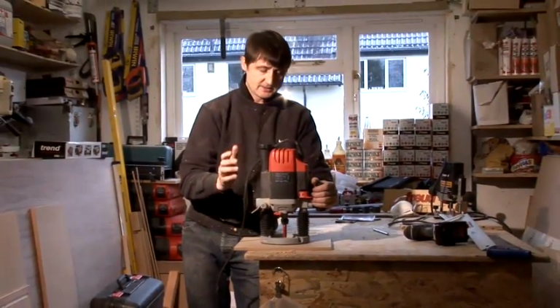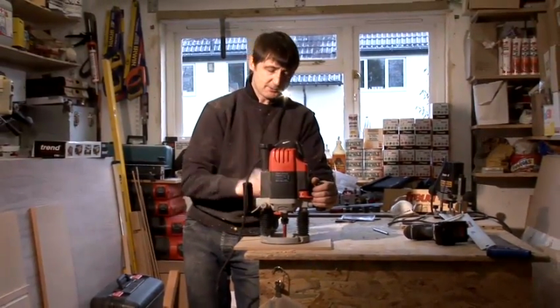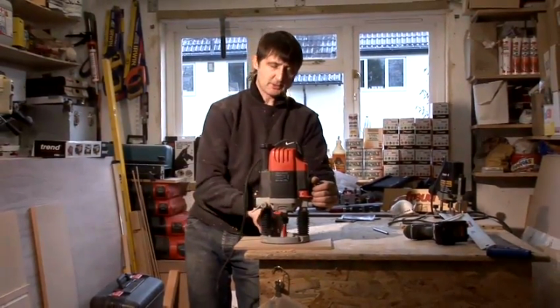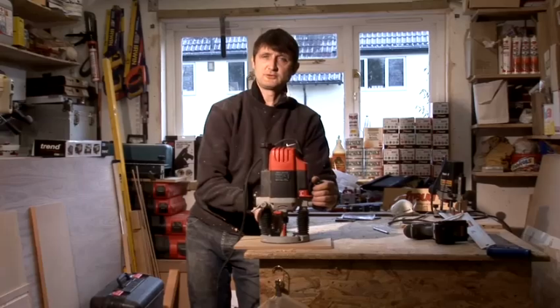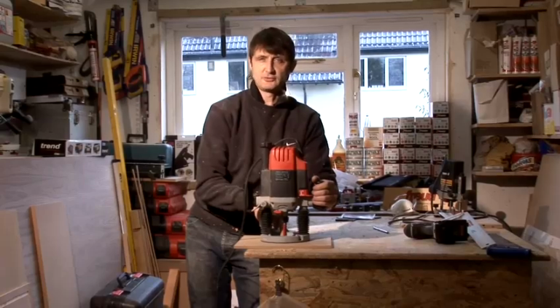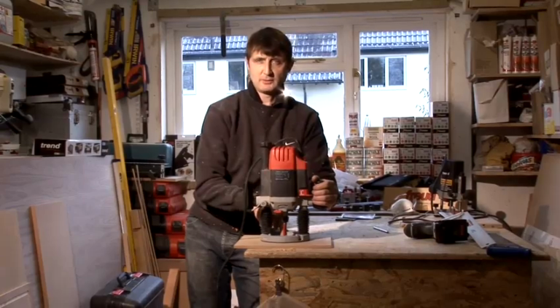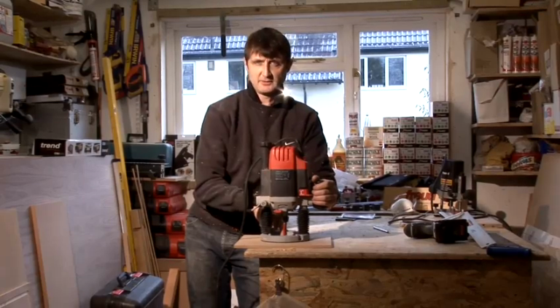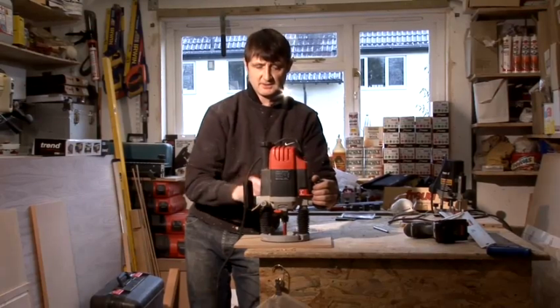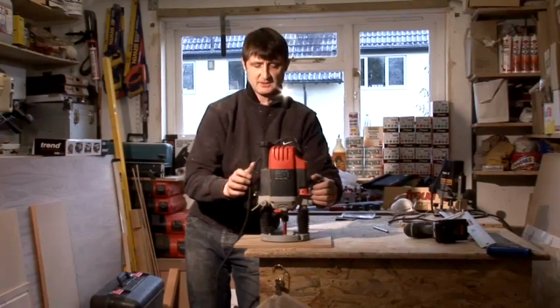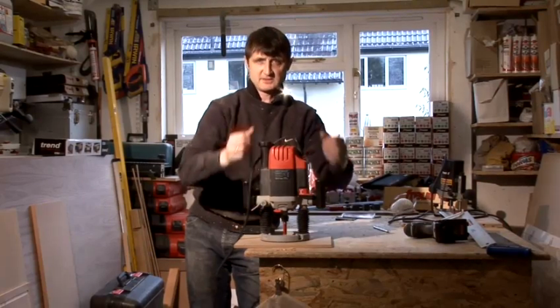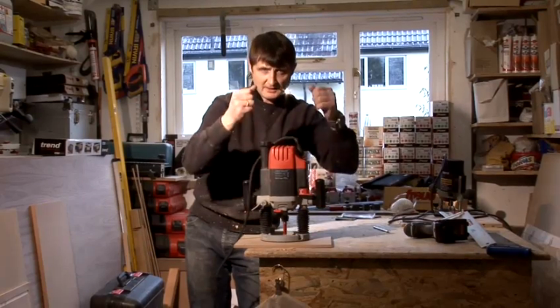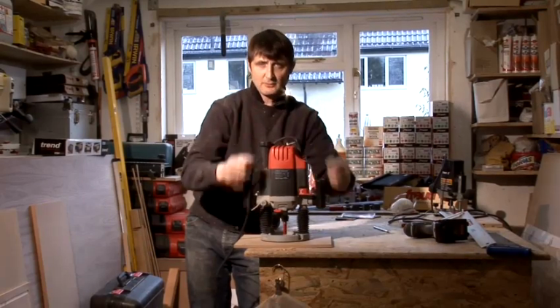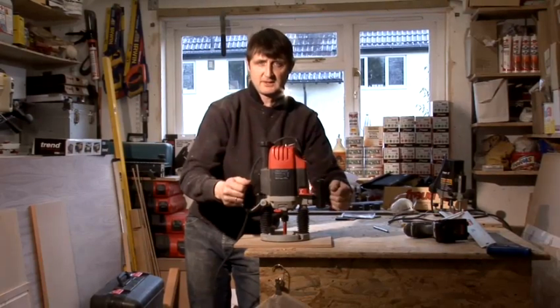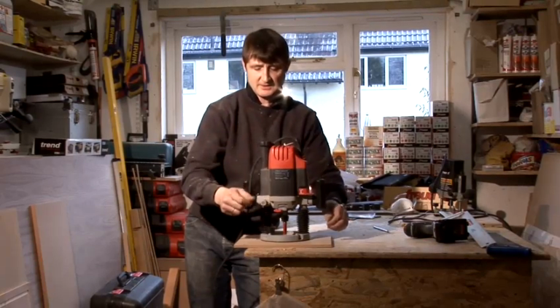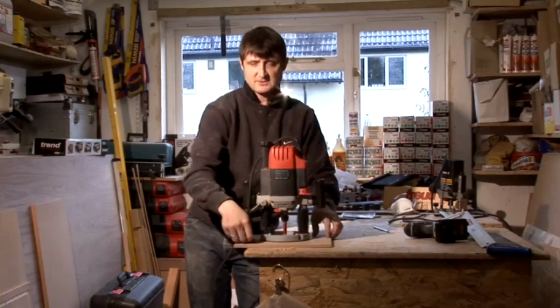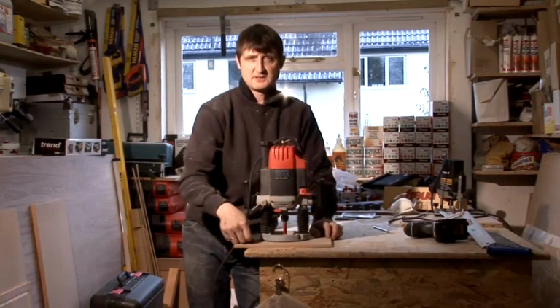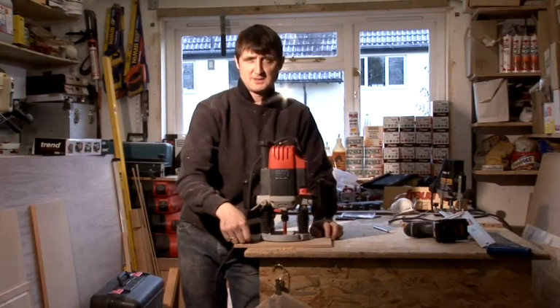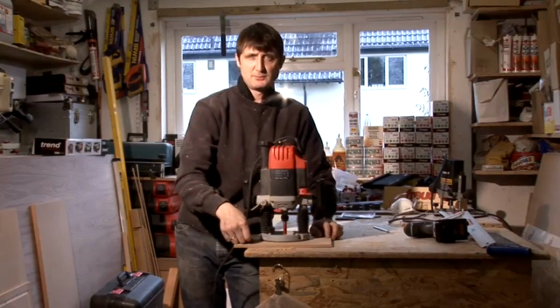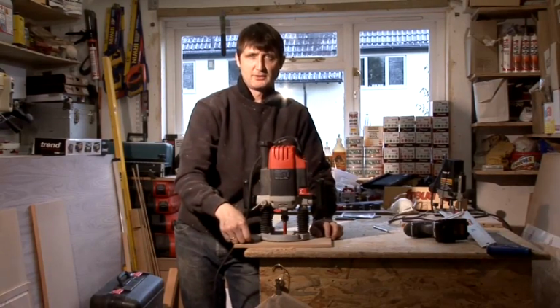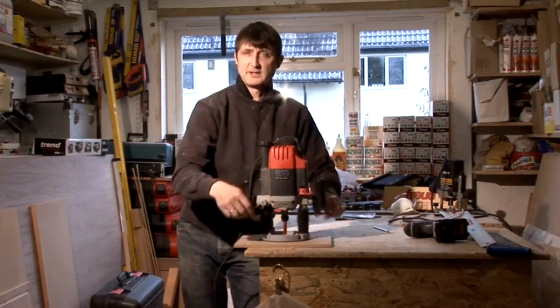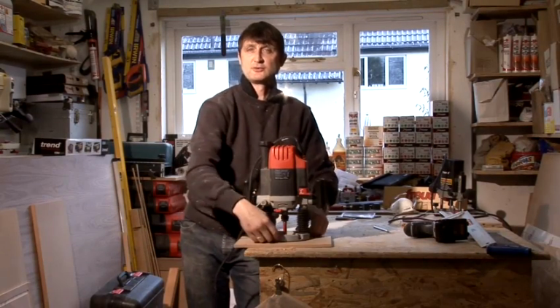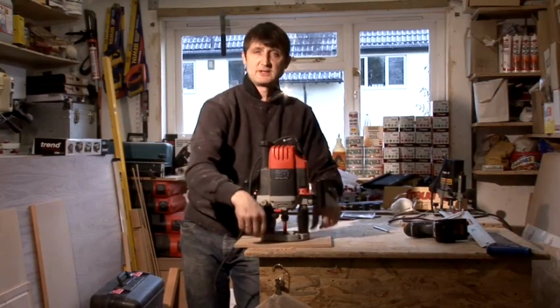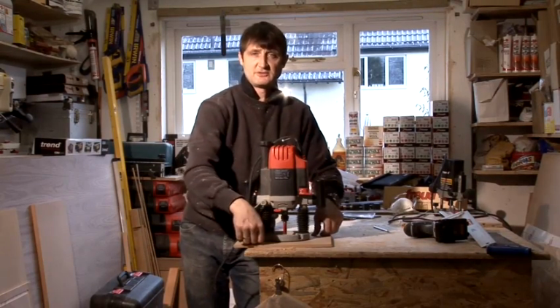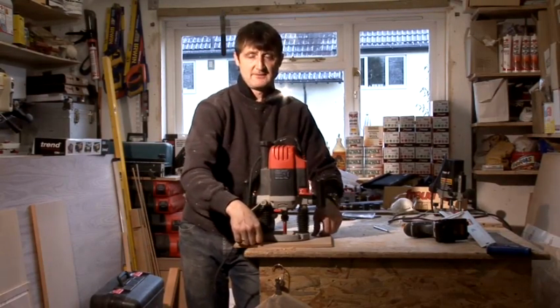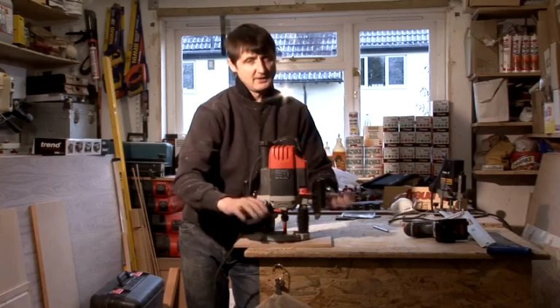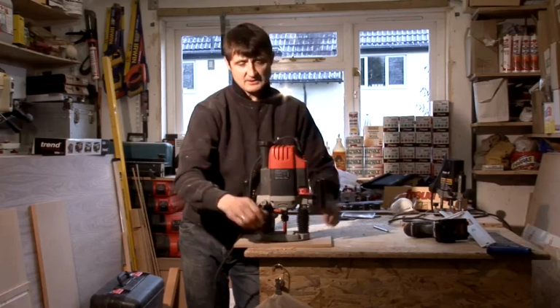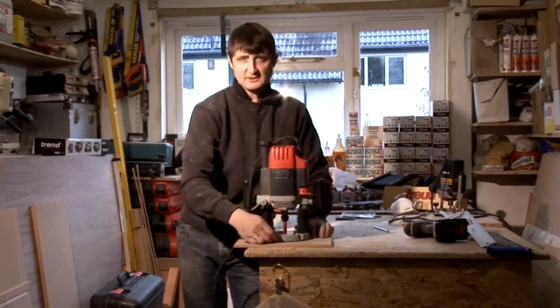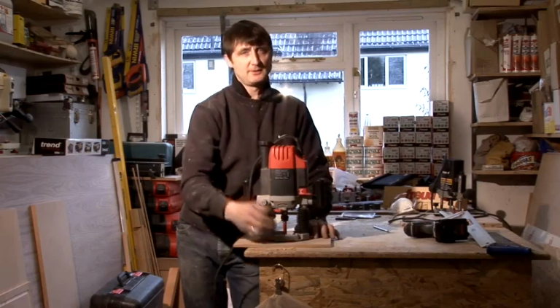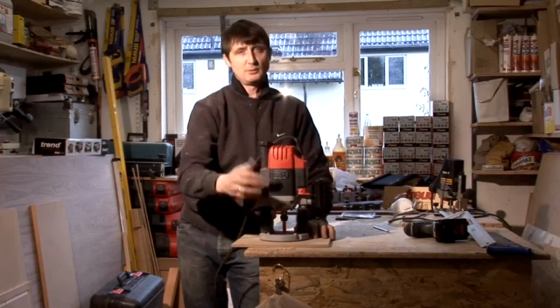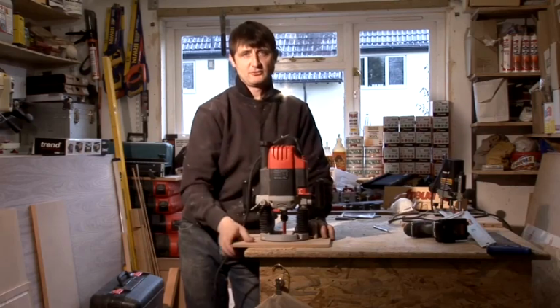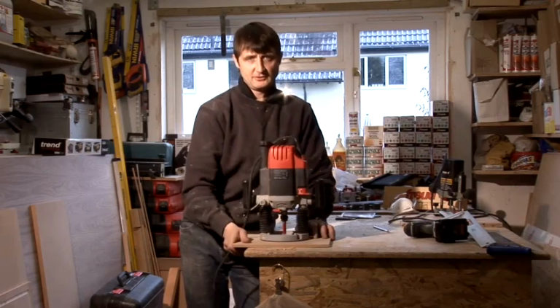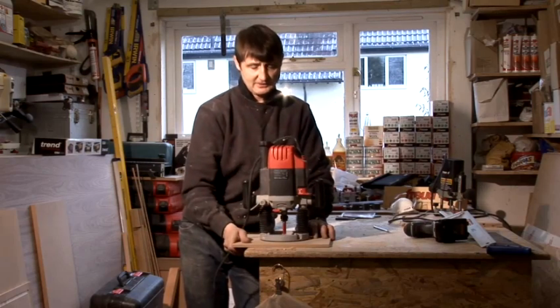Some people don't use a collet within the router. They simply lower the router into the piece of man-made board and then screw the router to that. That's okay, that's fine, but we don't choose to use that.